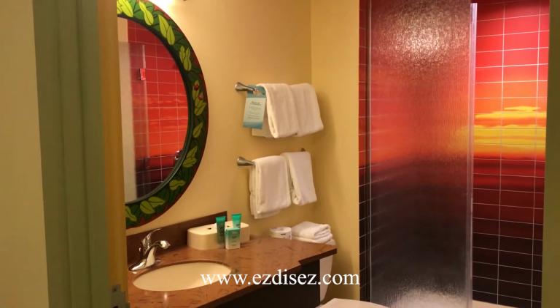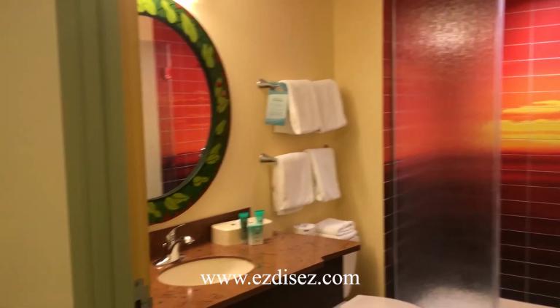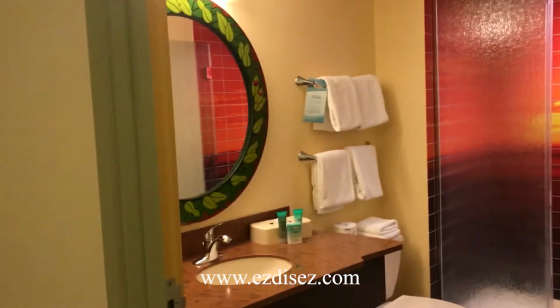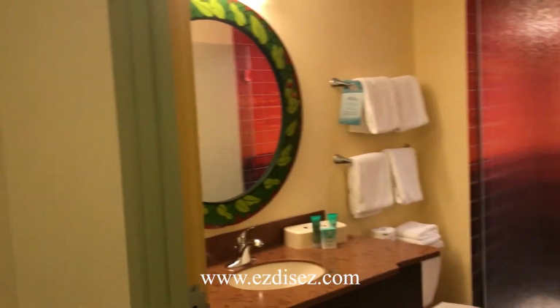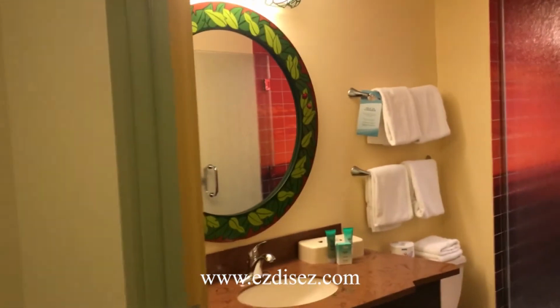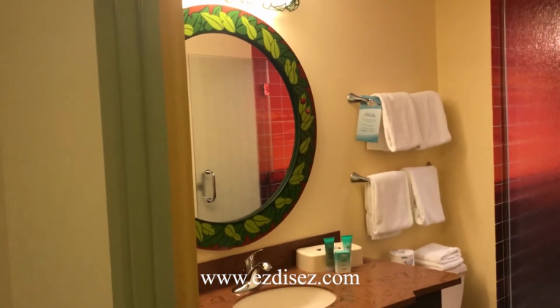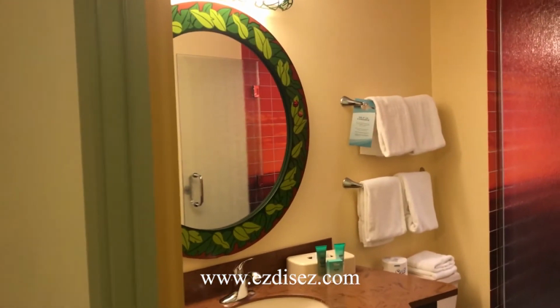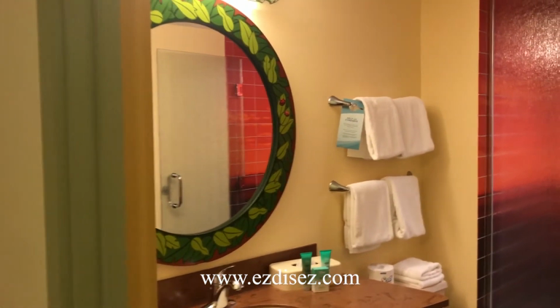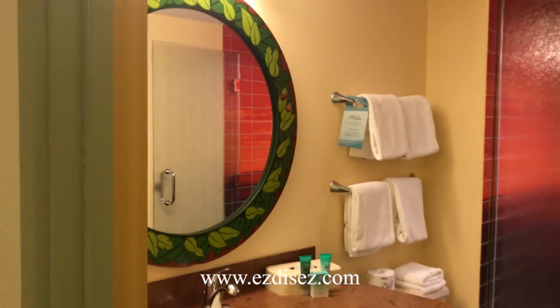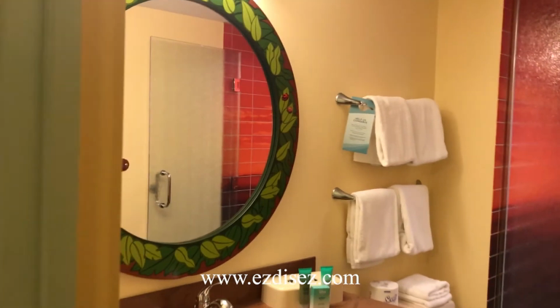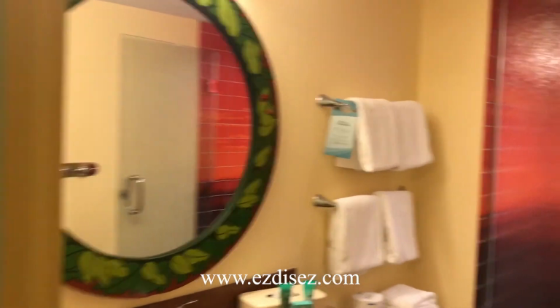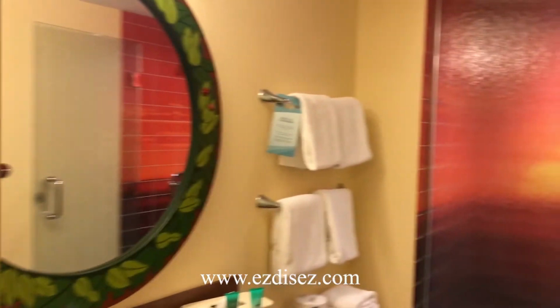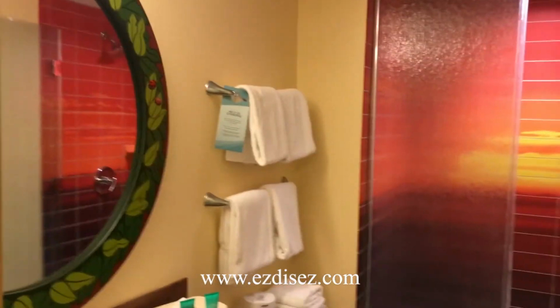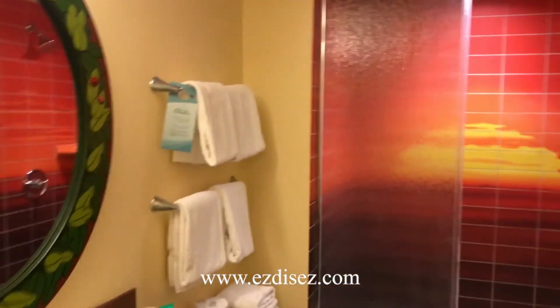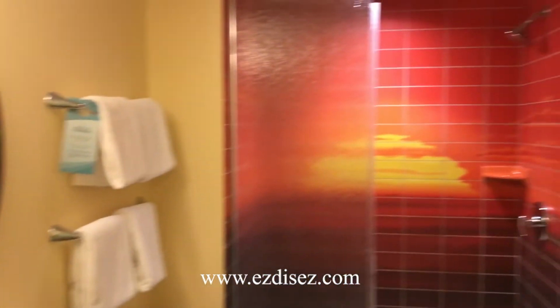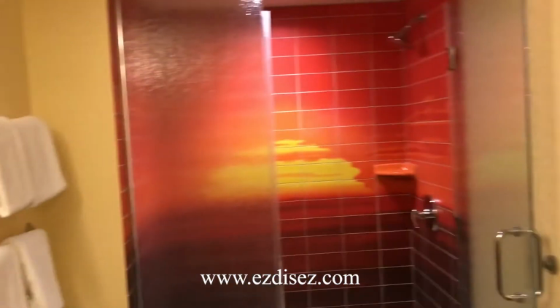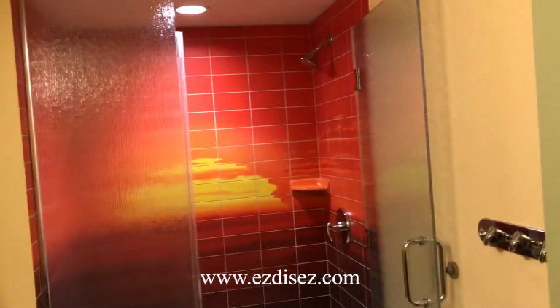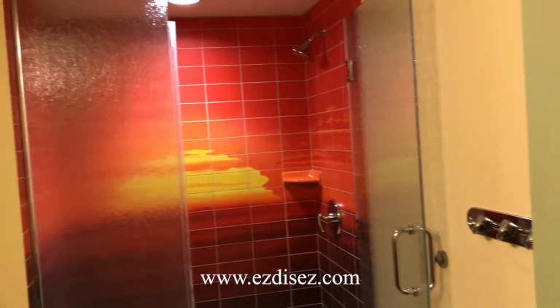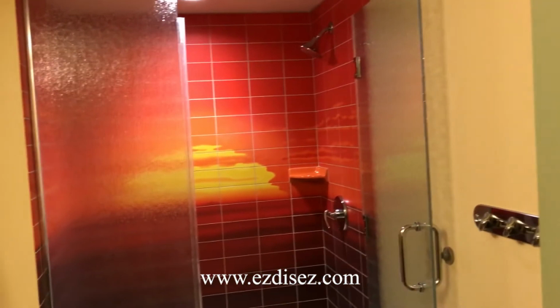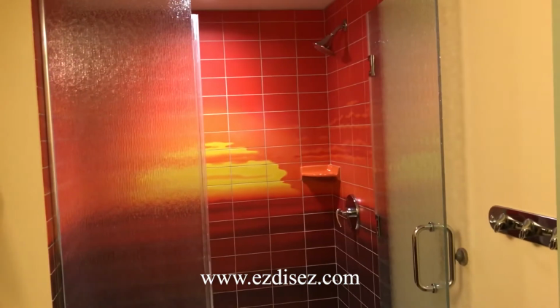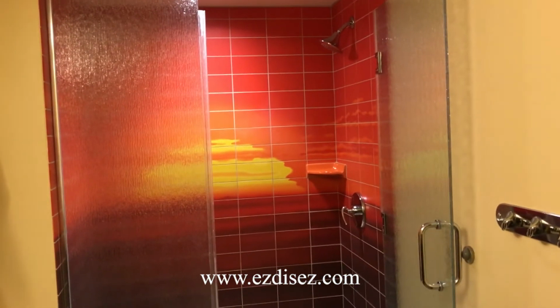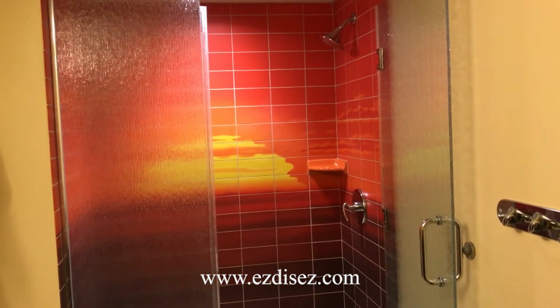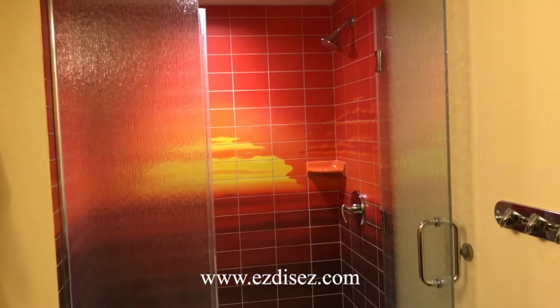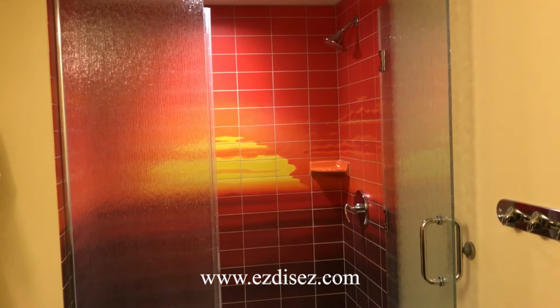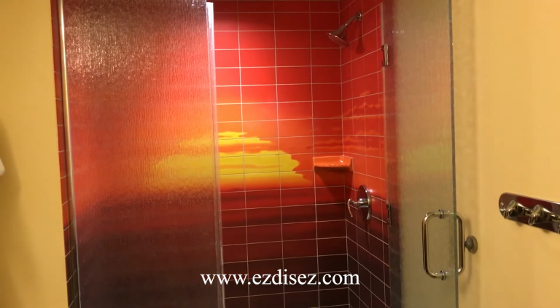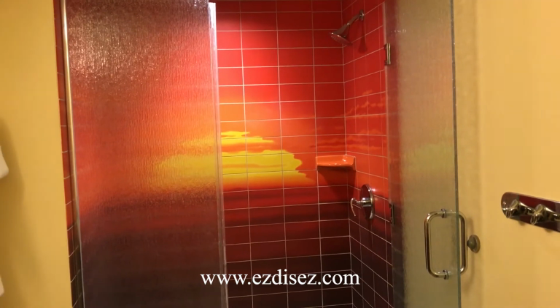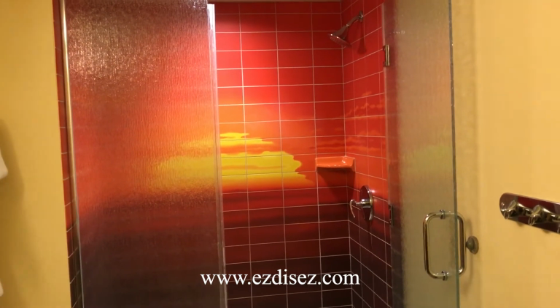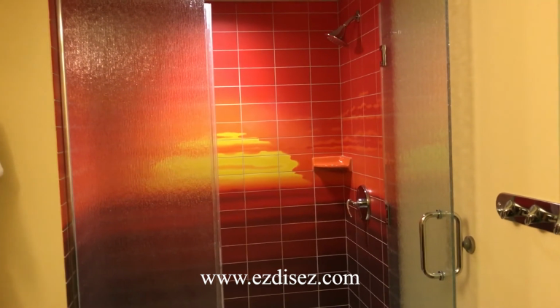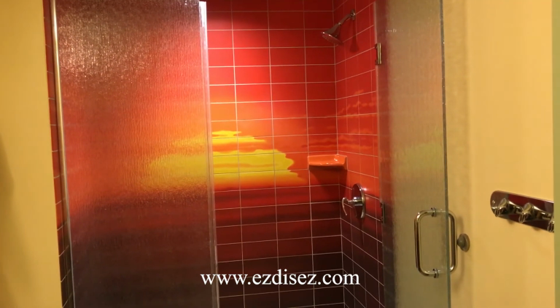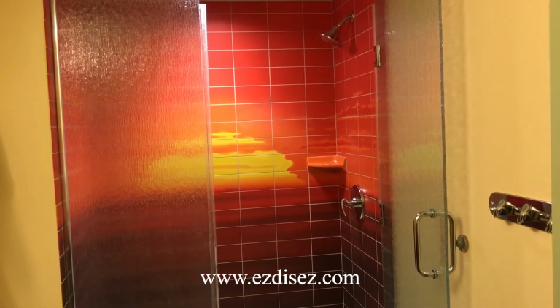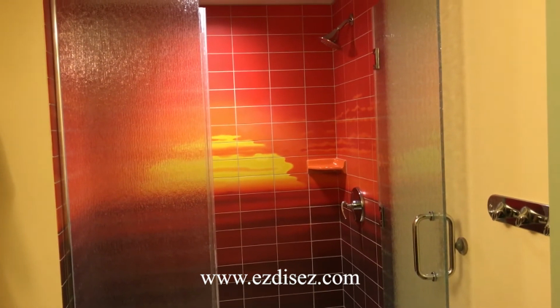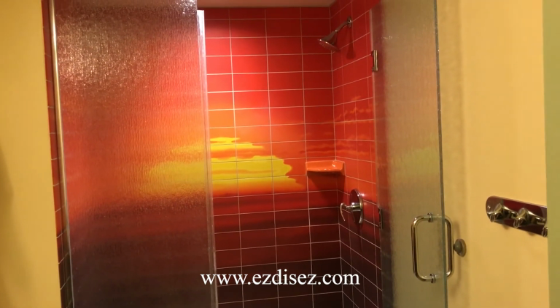This bathroom is all in one, so your sink is inside, but the theming here is just amazing. Check out that phenomenal shower, checking out the sunrise up on the Pride Lands.